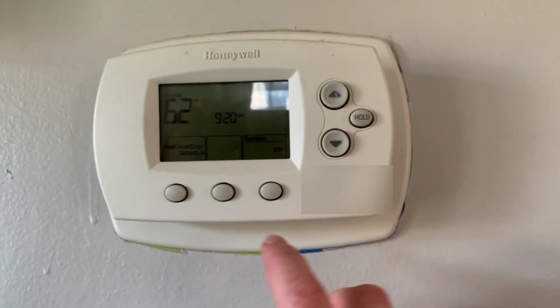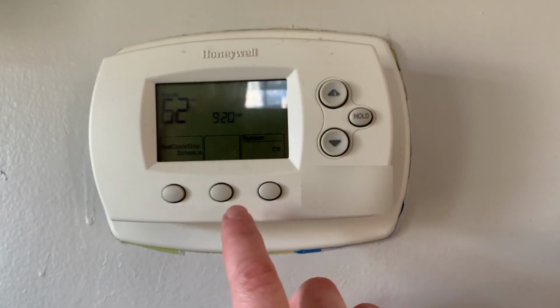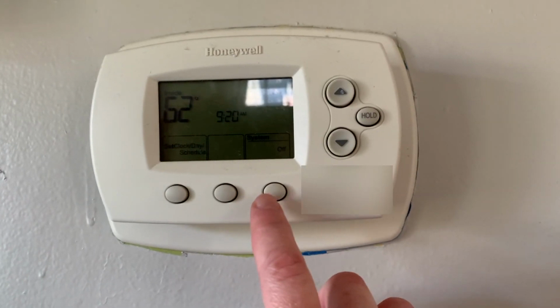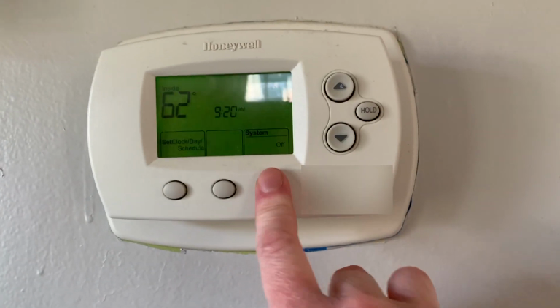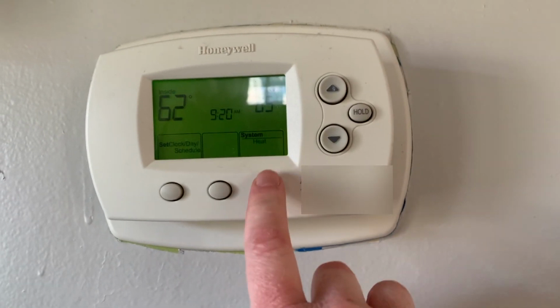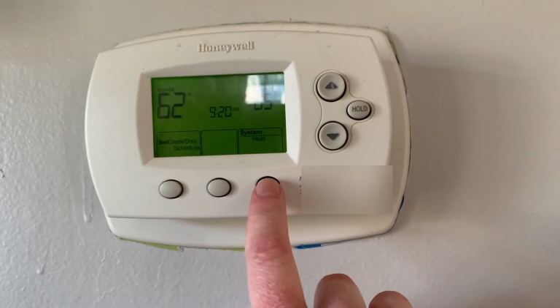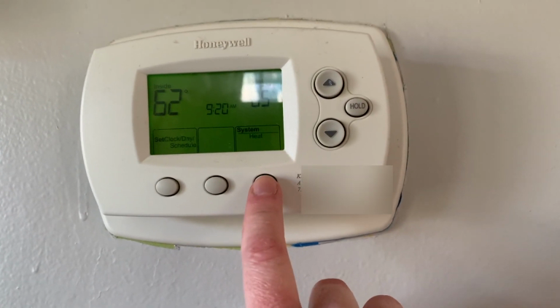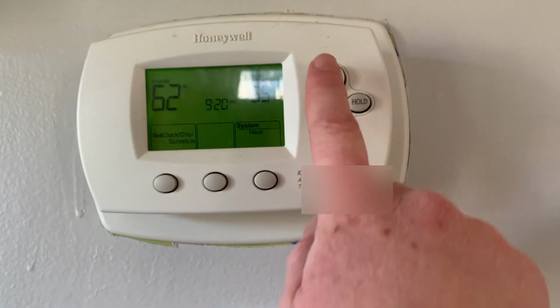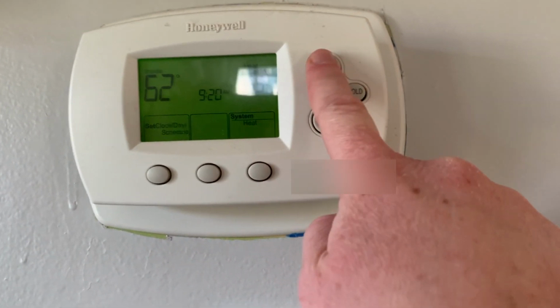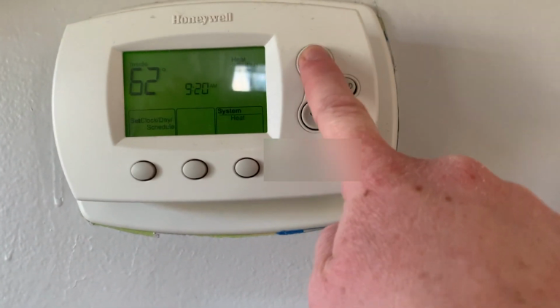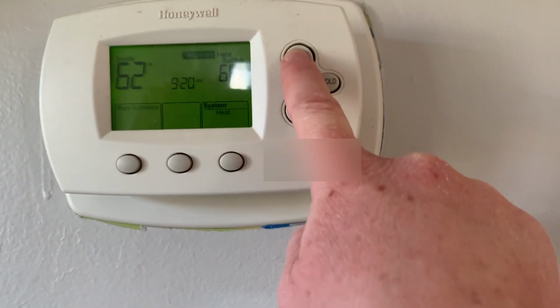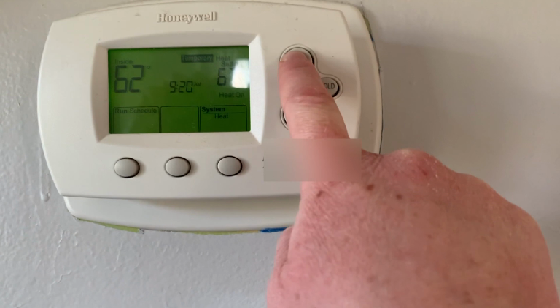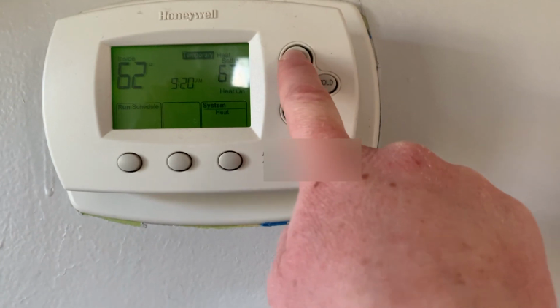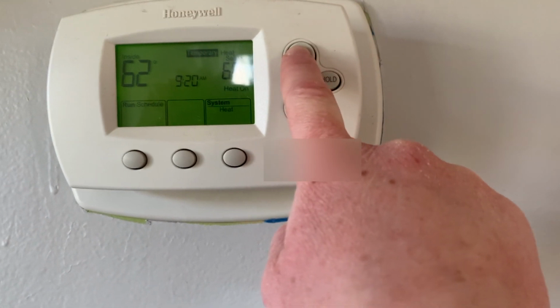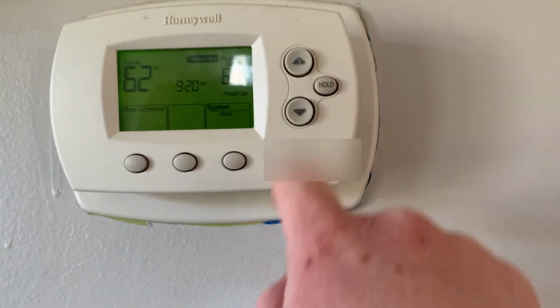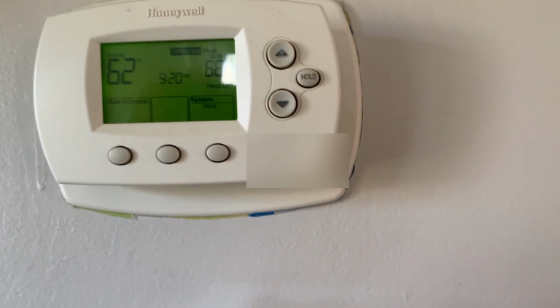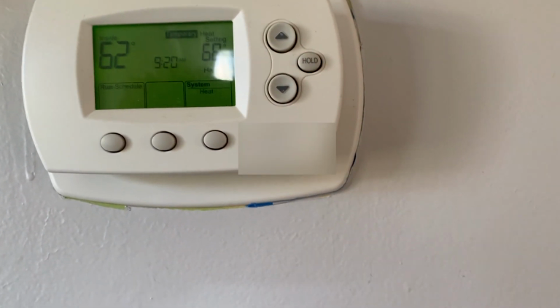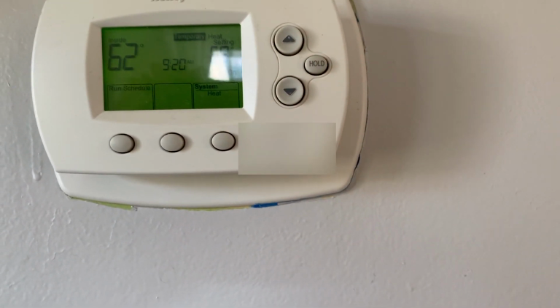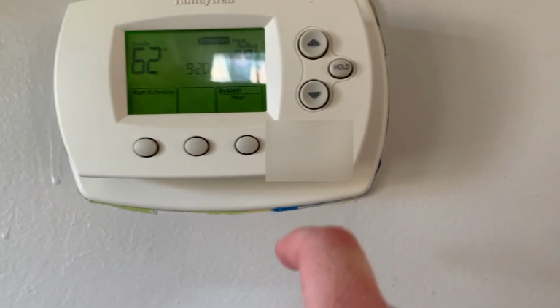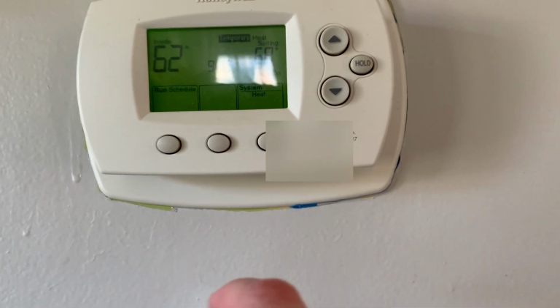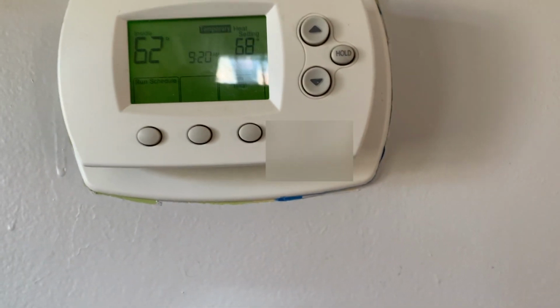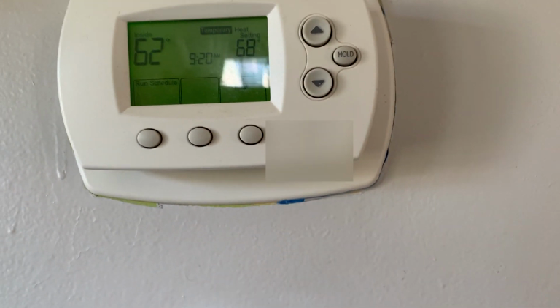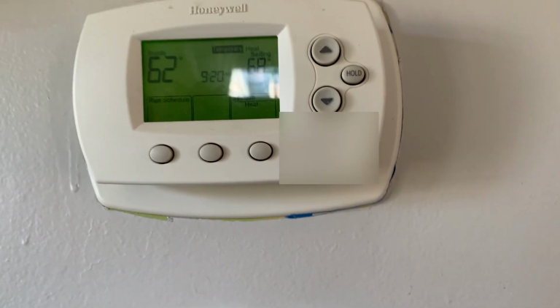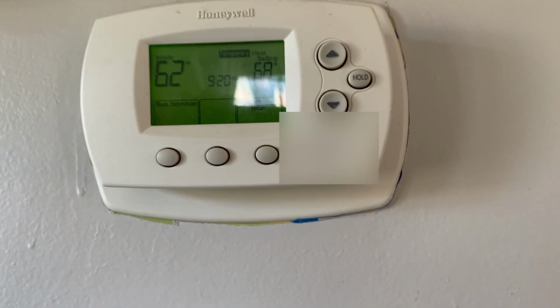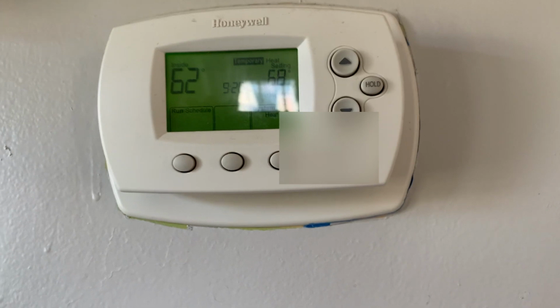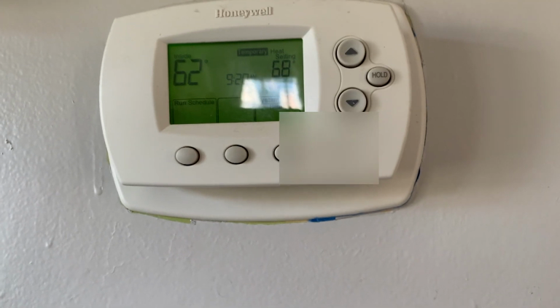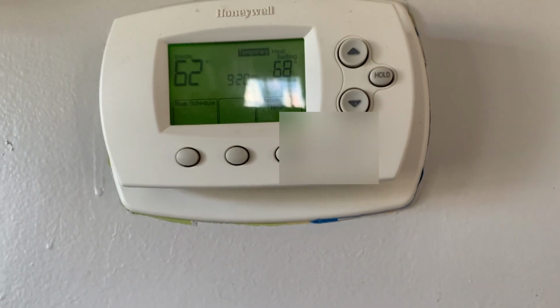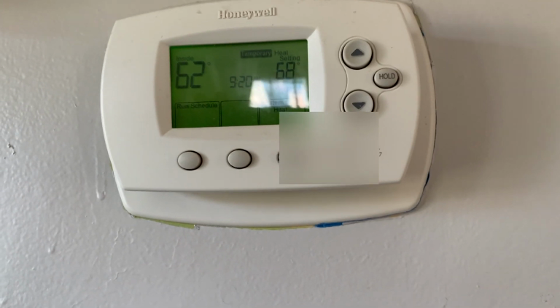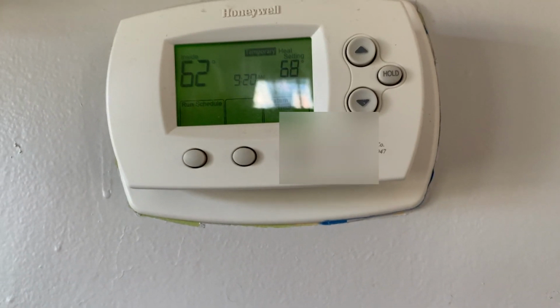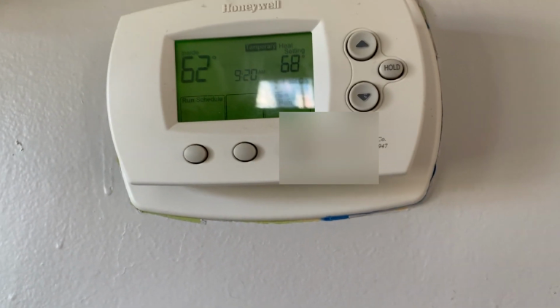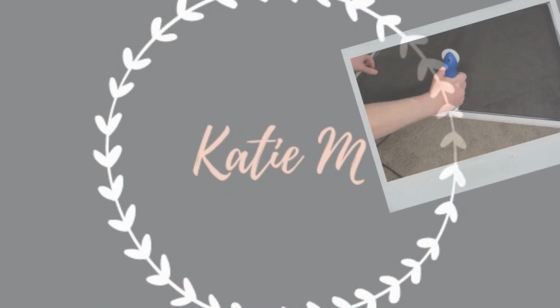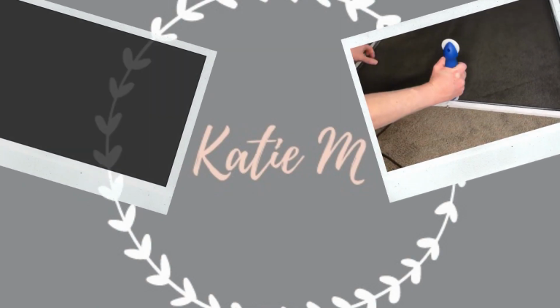Hi there, this is KDM, welcome back to my channel. Today we're going to be talking about getting your home ready for winter. We live in an older home, so if you do too, come on and let's do it. If not, check out what I do.